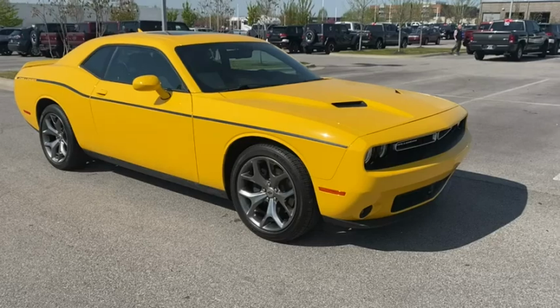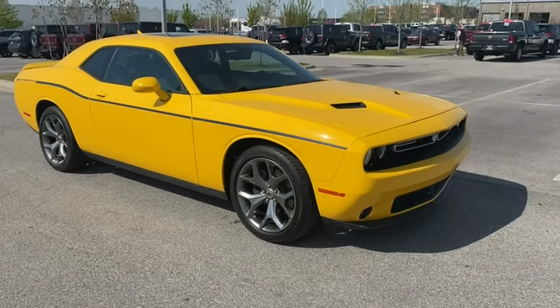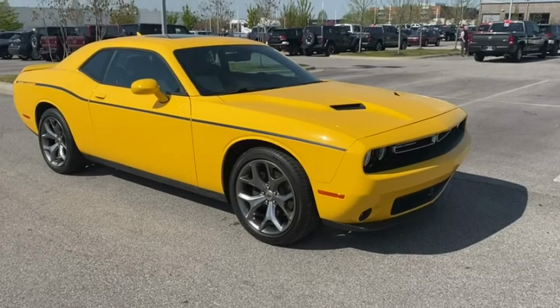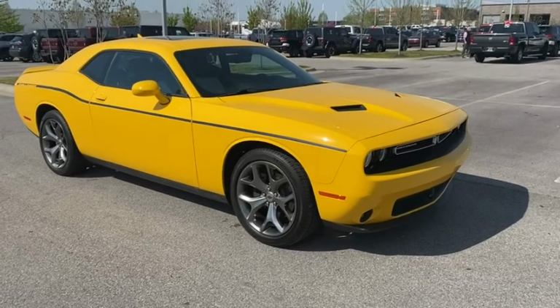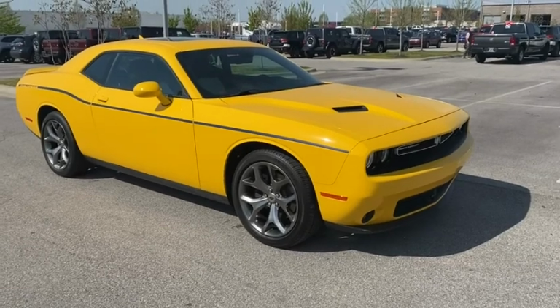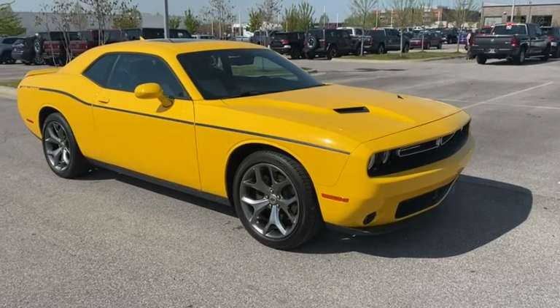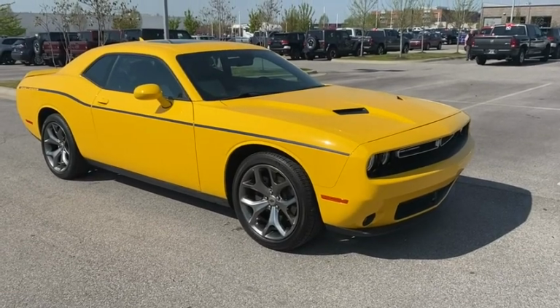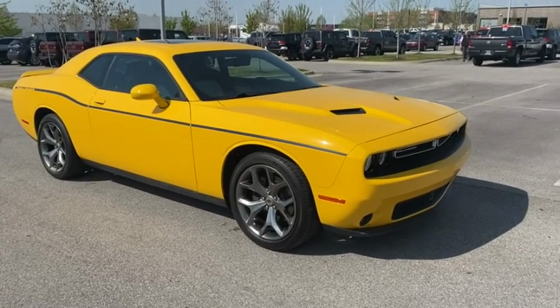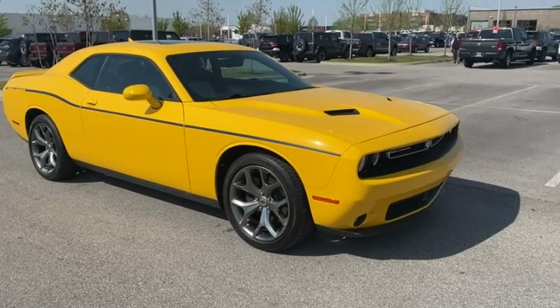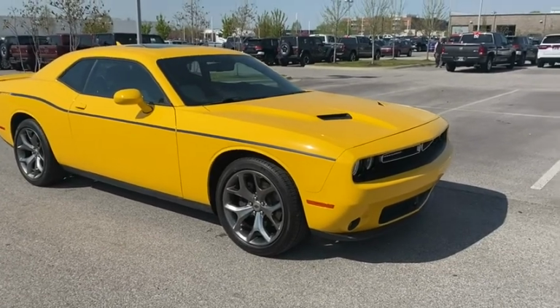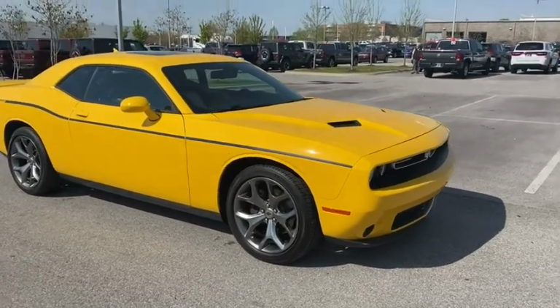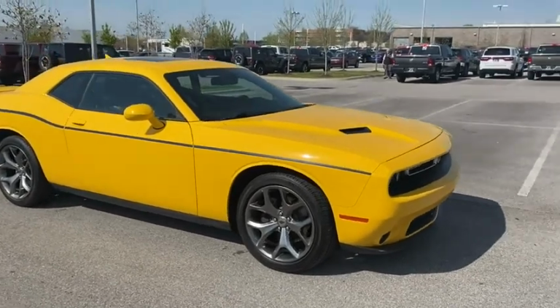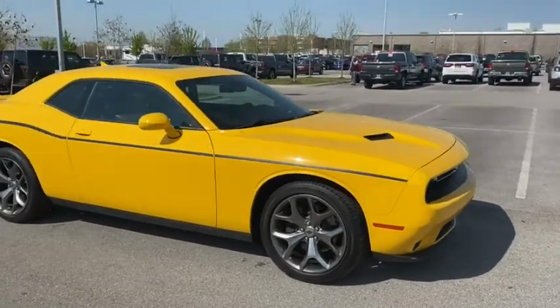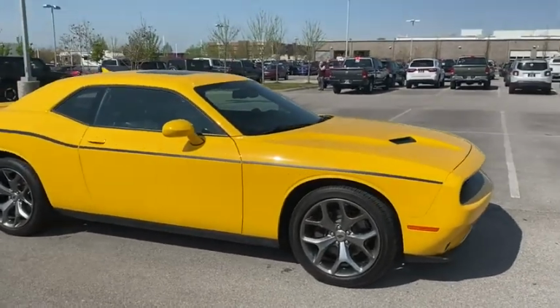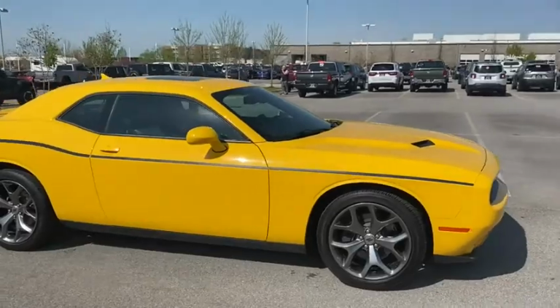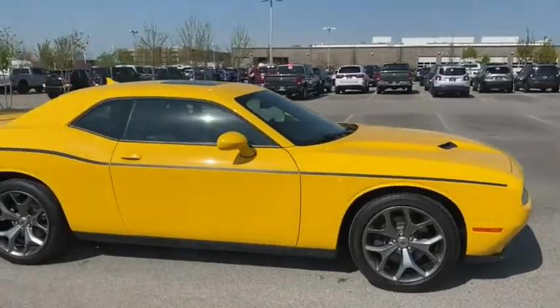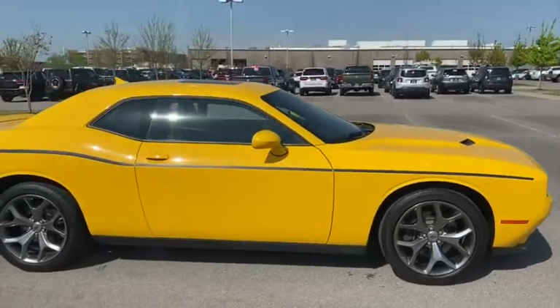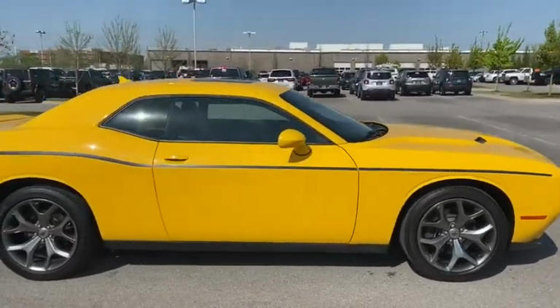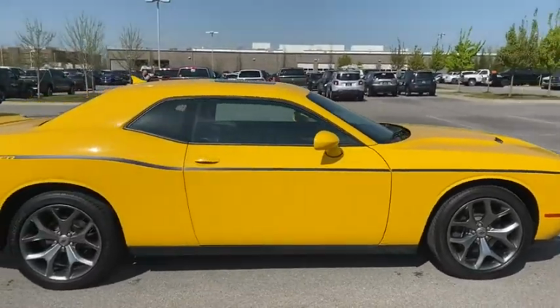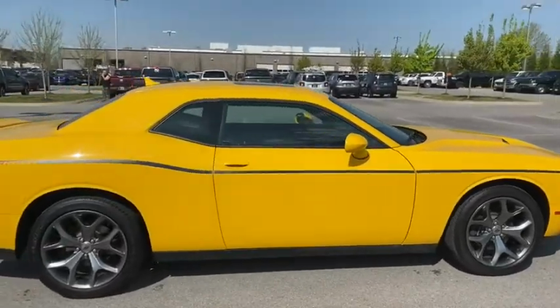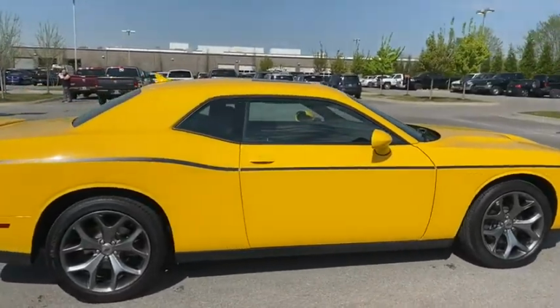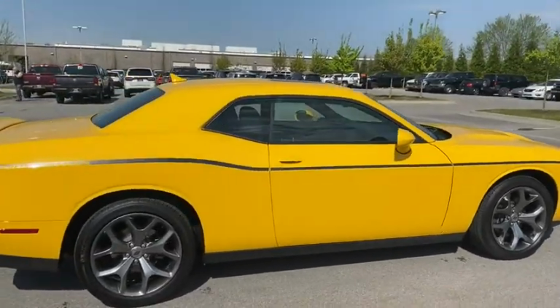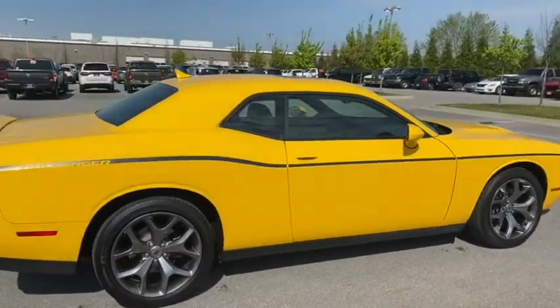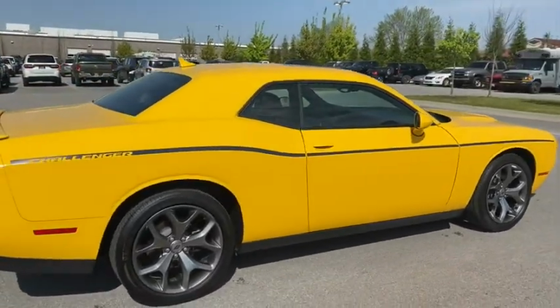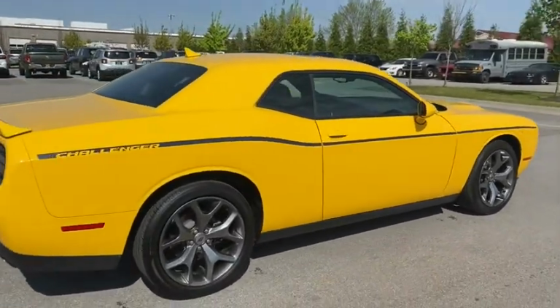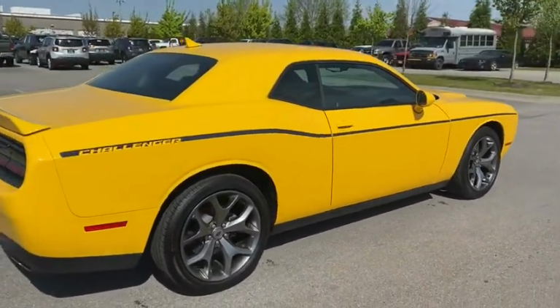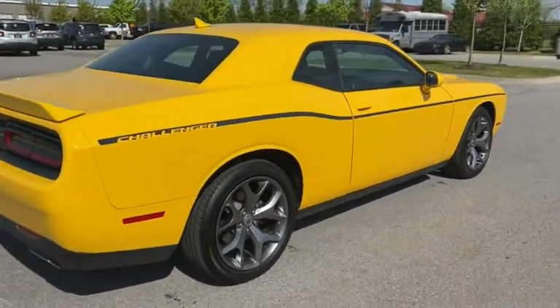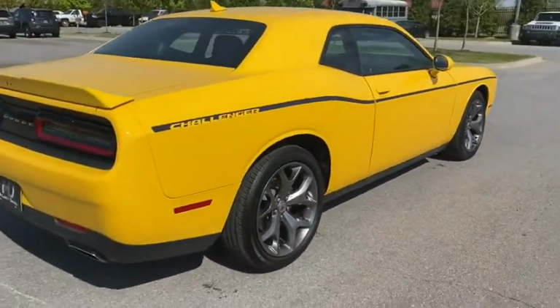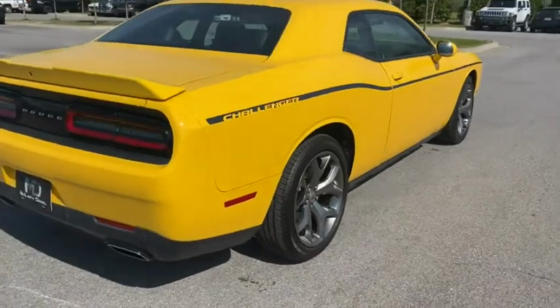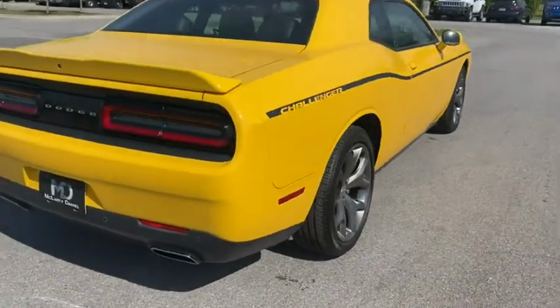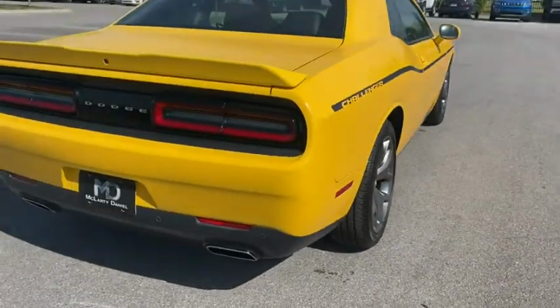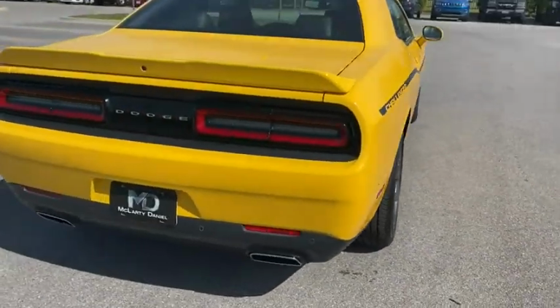Stop by and take a look at the 2017 Dodge Challenger. Rated most appealing mid-sized sport car by J.D. Power & Associates, the Dodge Challenger delivers on style and performance.